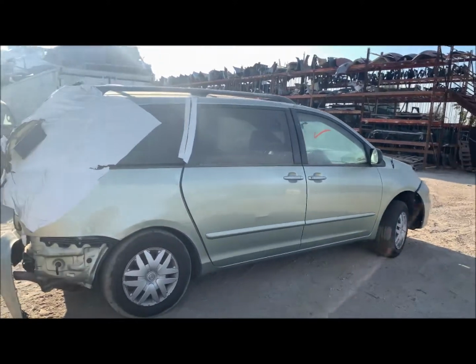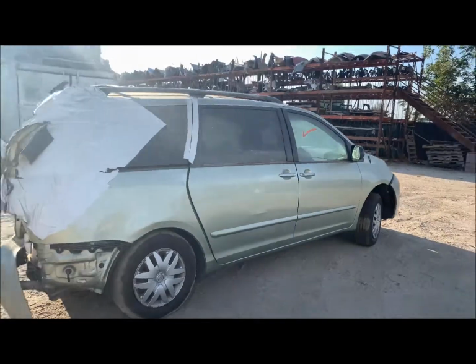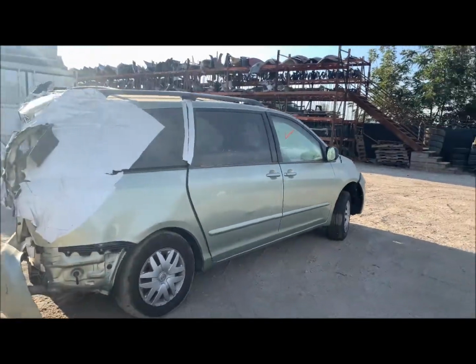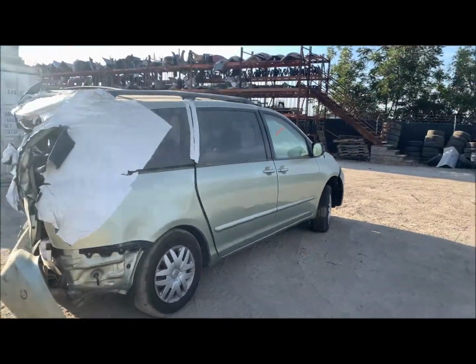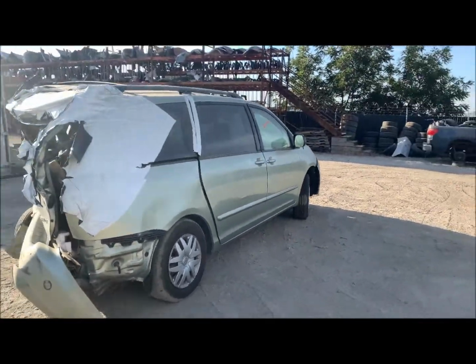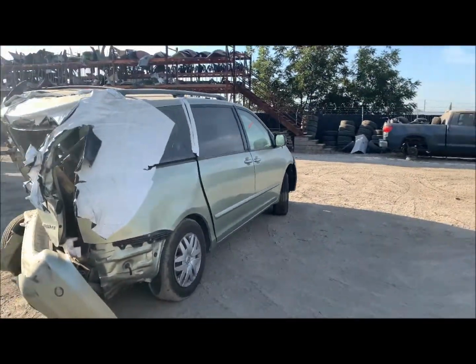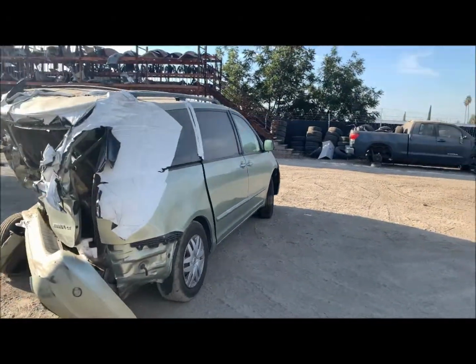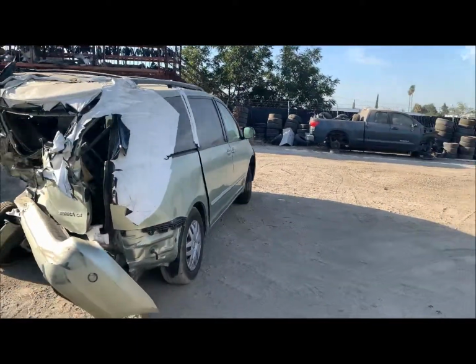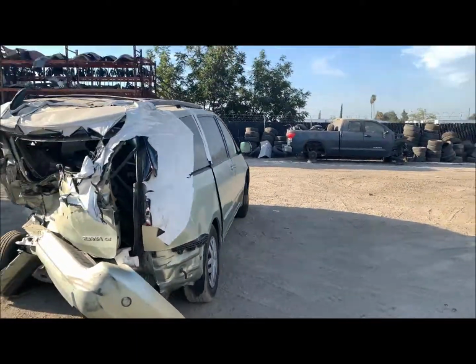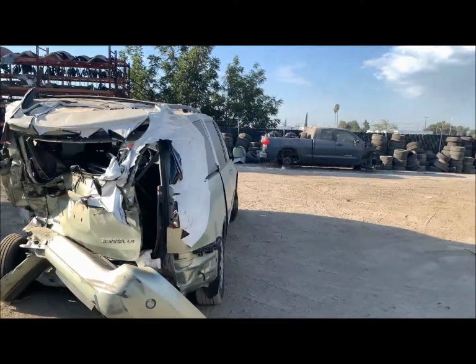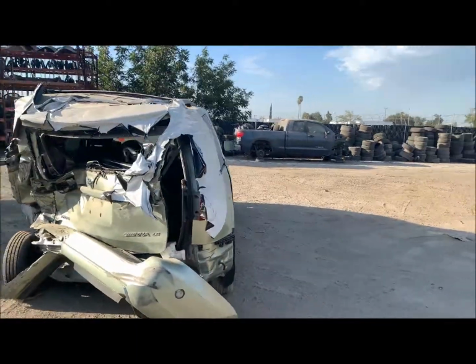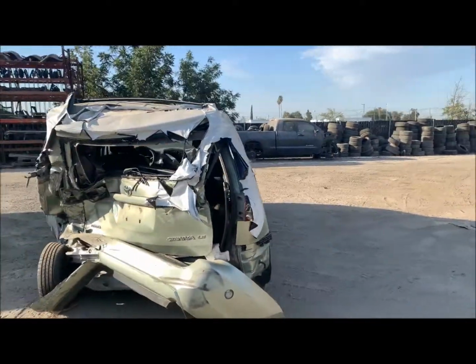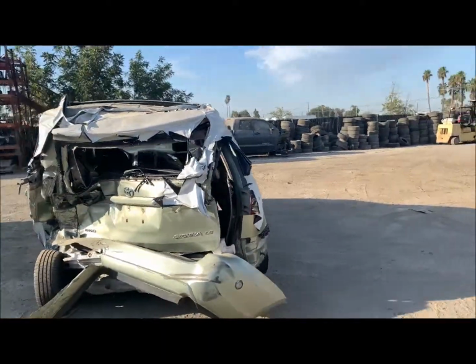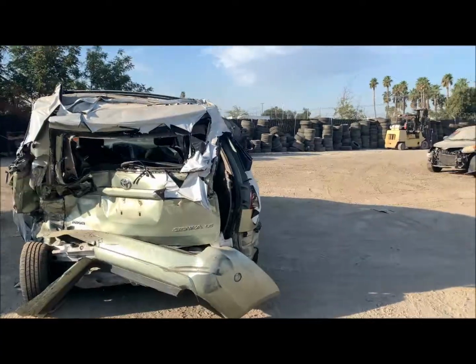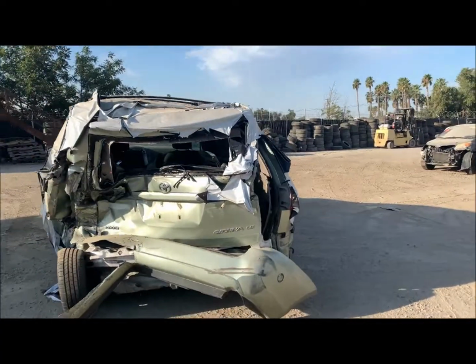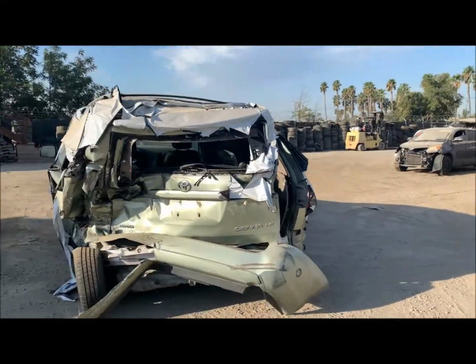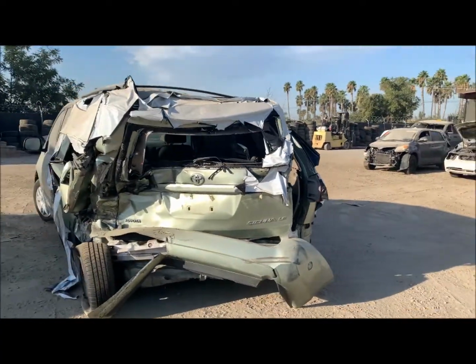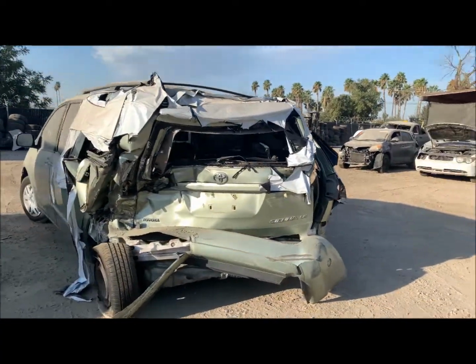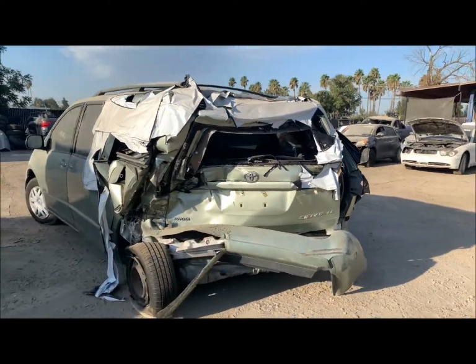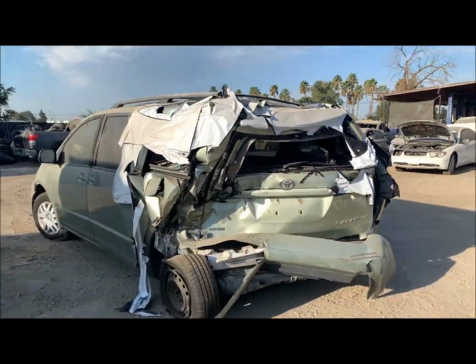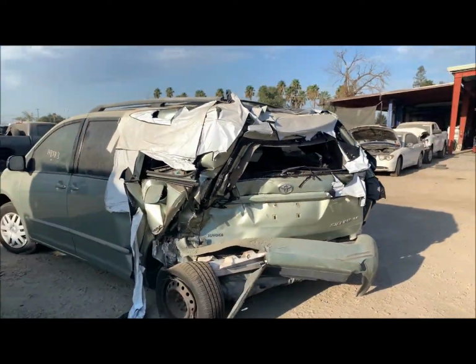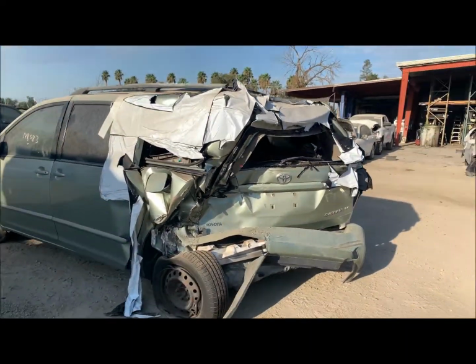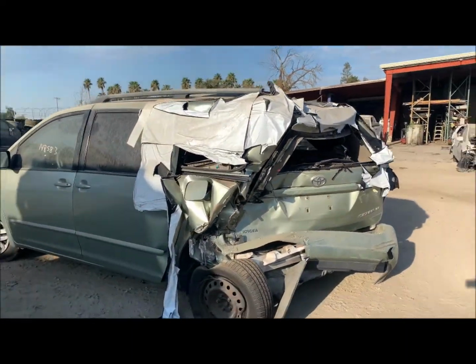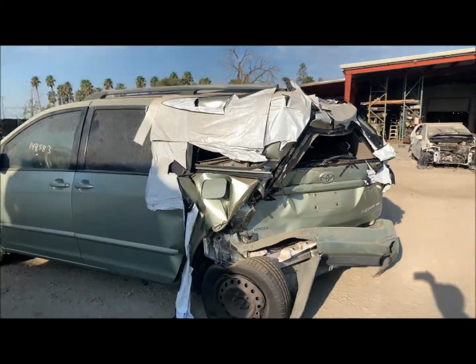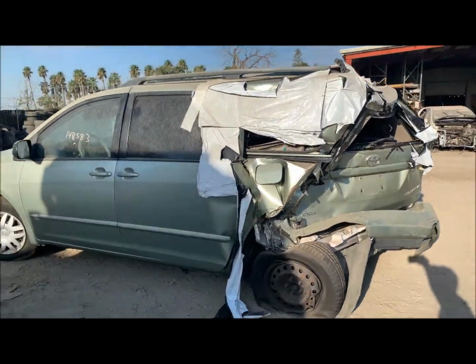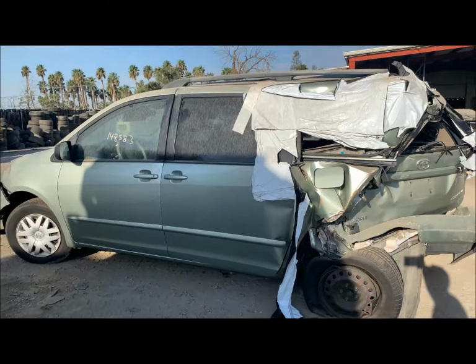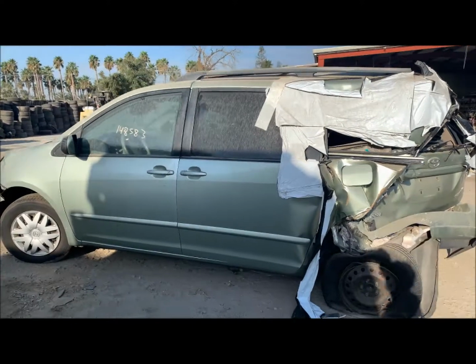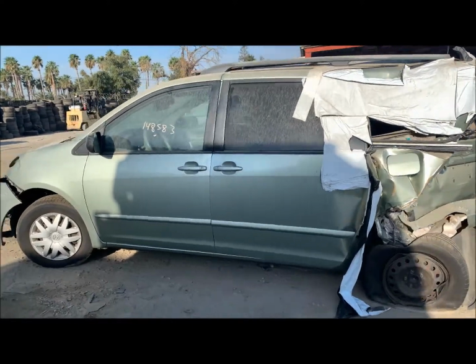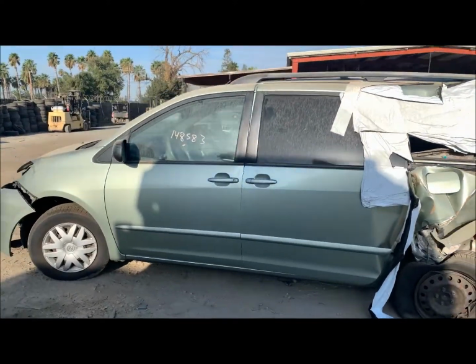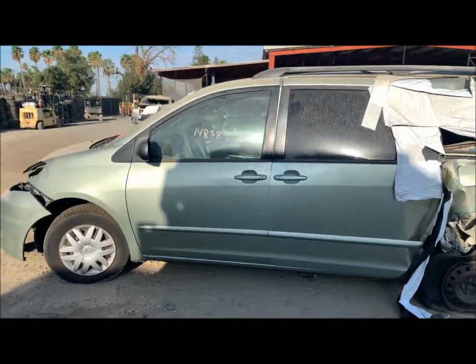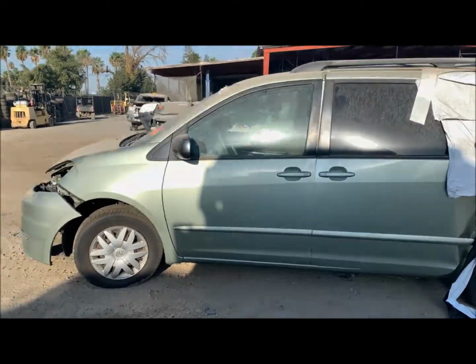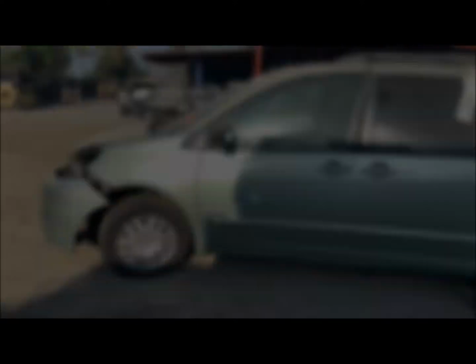Rear door's got a pretty good dent in it. Here's where all the damage is on this one. Sliding door's no good on the driver's side. Front door's okay. Fender's okay.